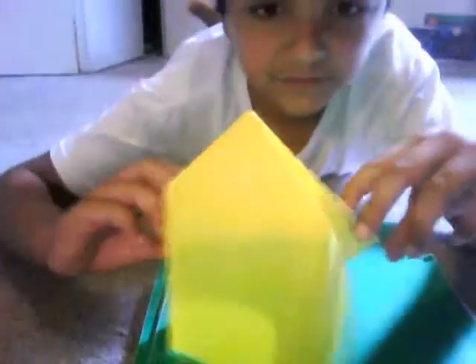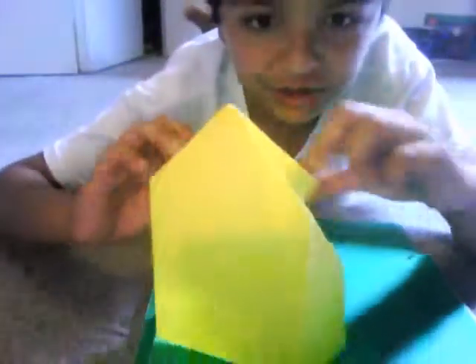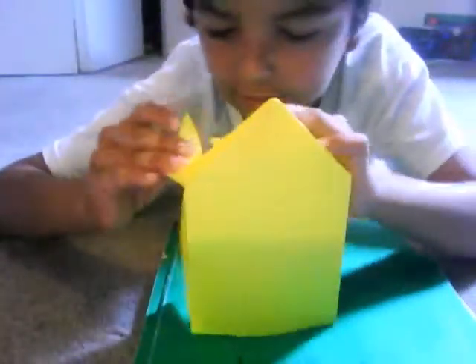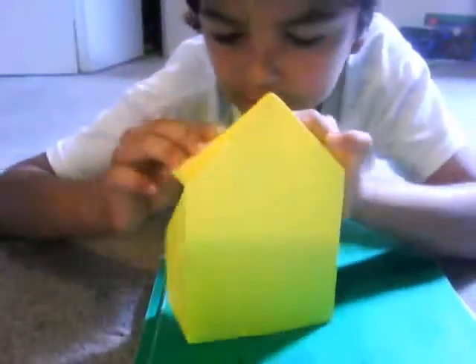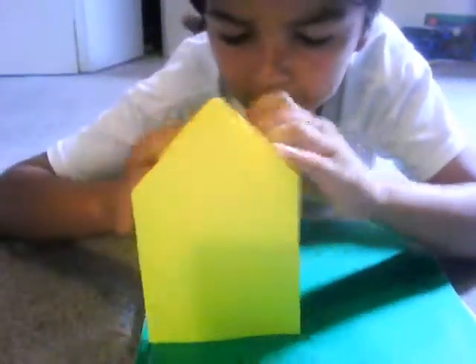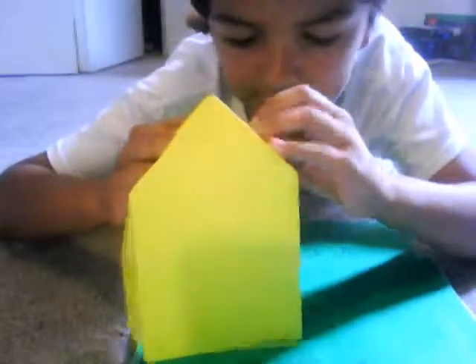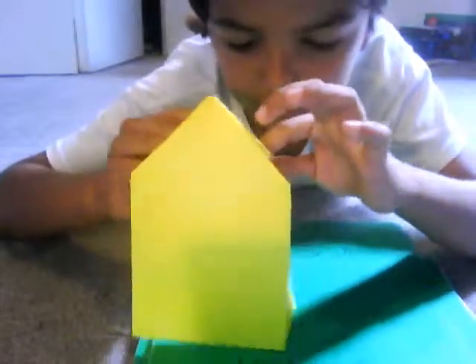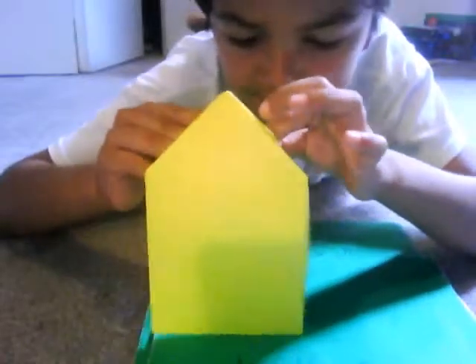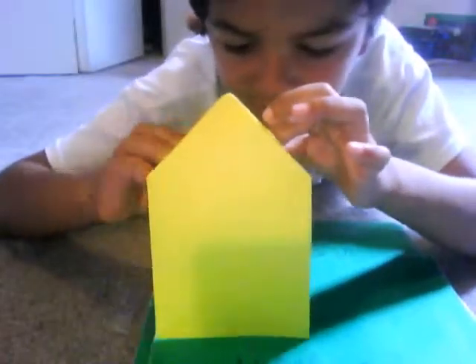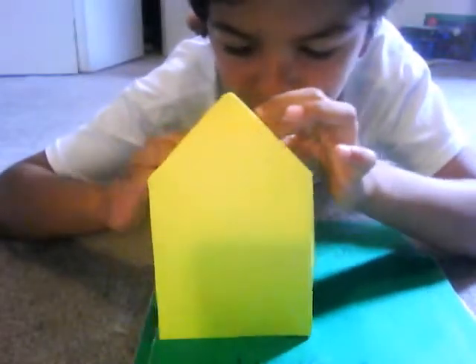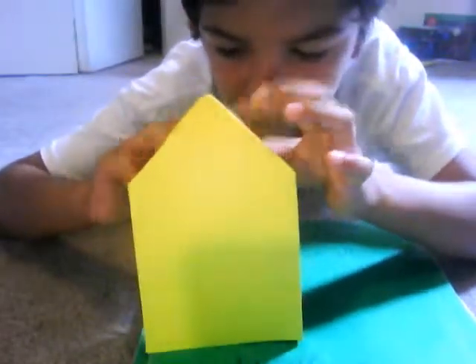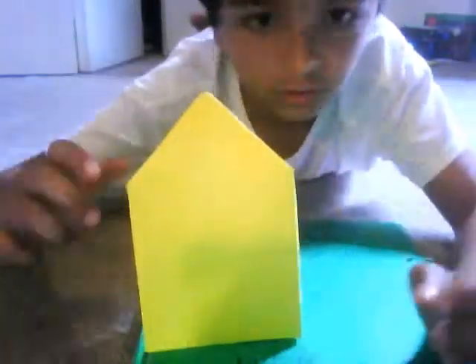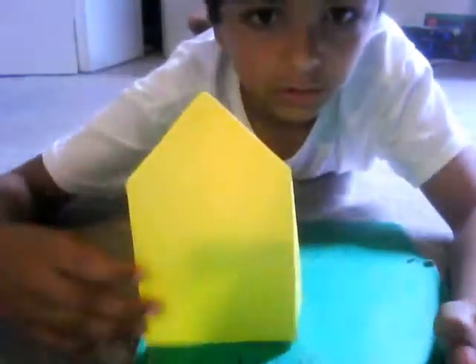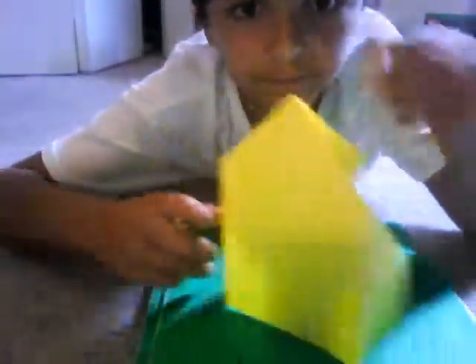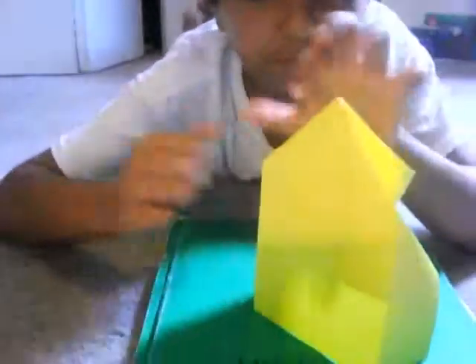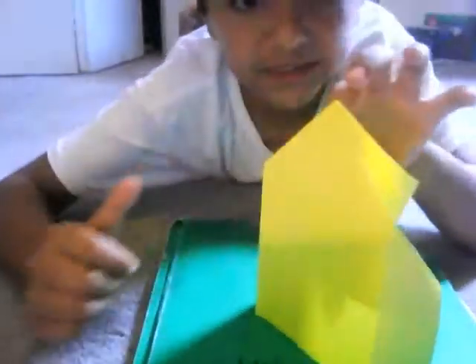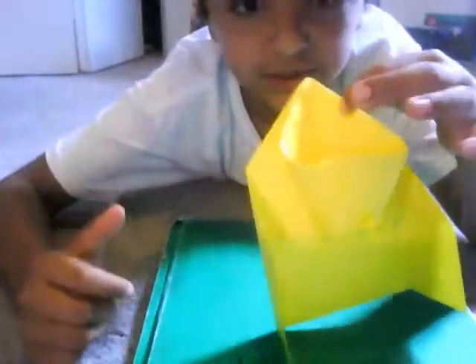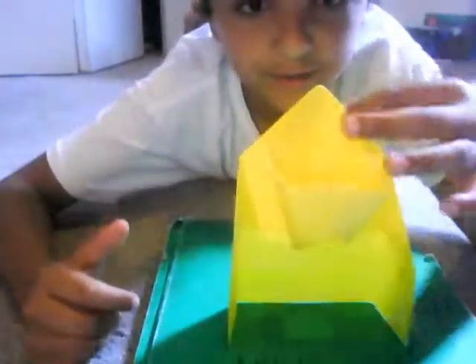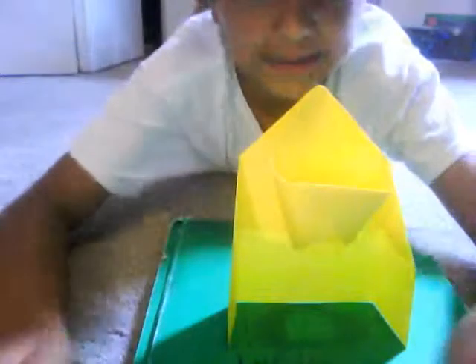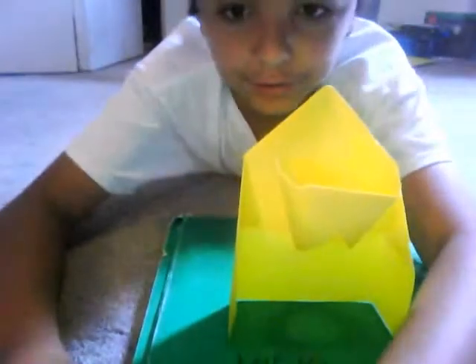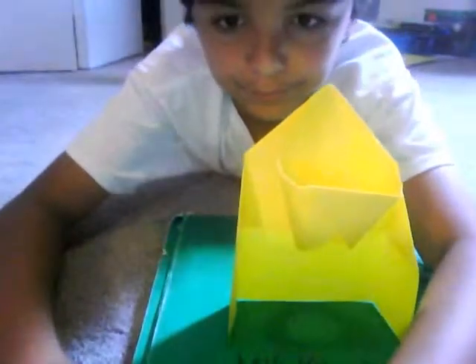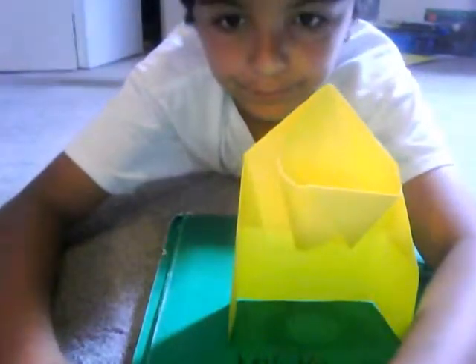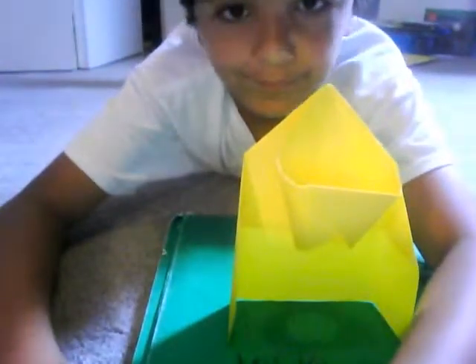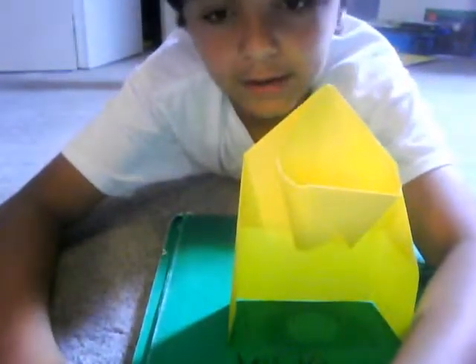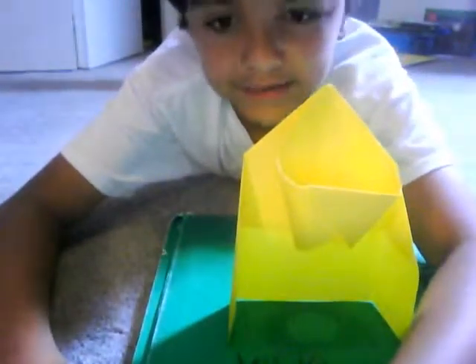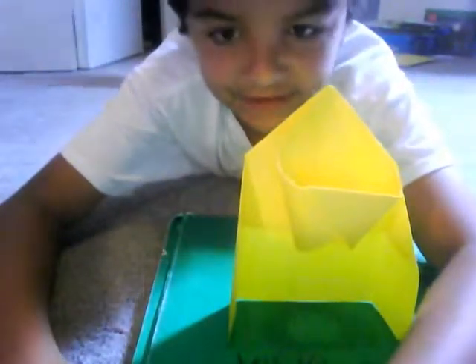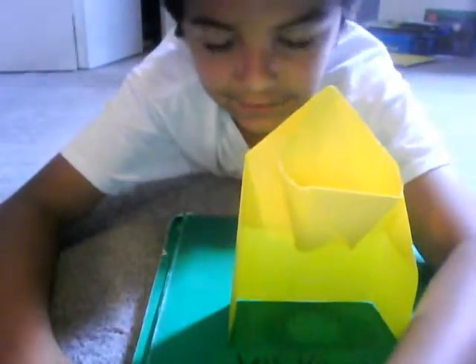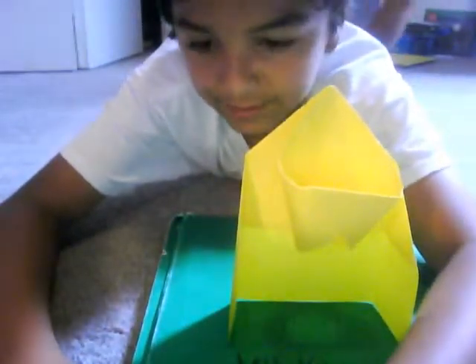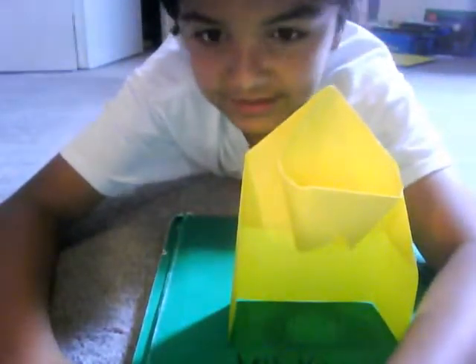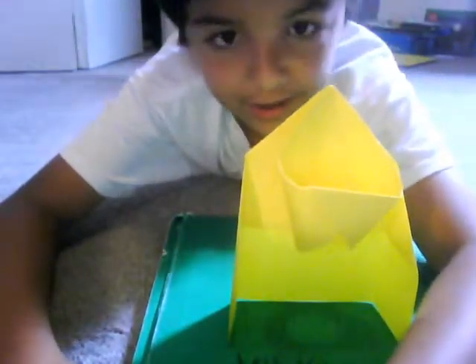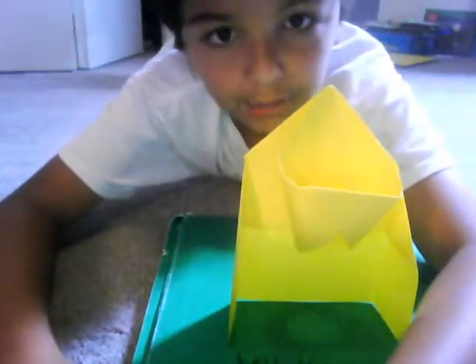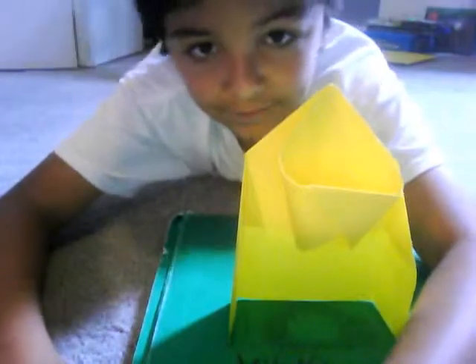Thanks for watching — how to make a basketball hoop. Bye! This is my second video I made. Yesterday I made a bunny face.